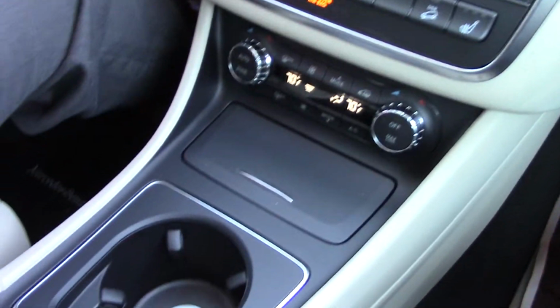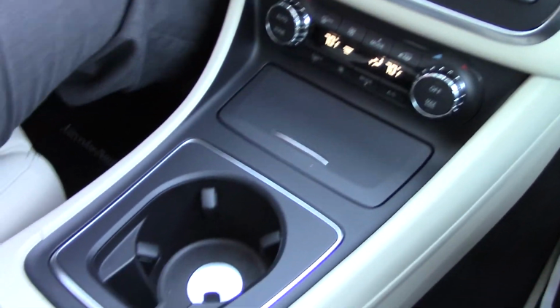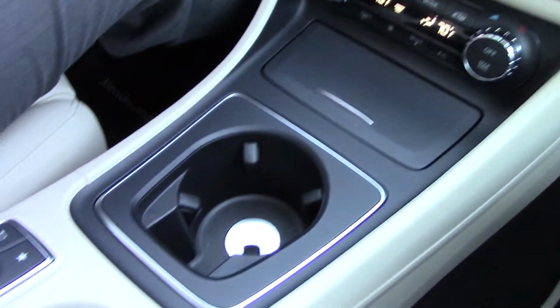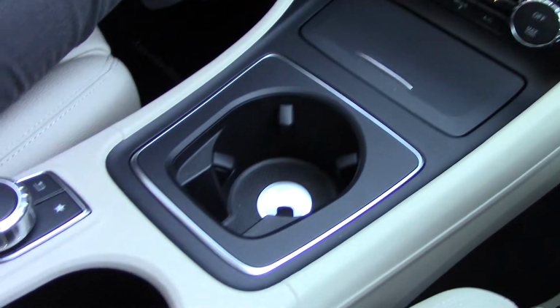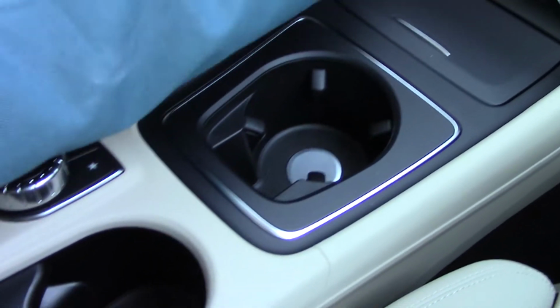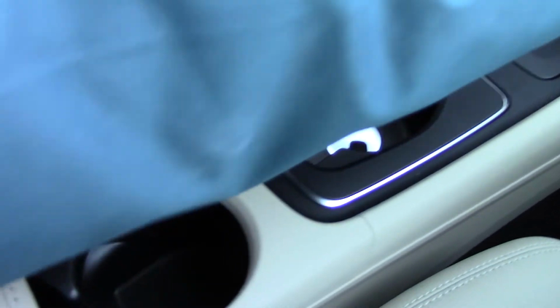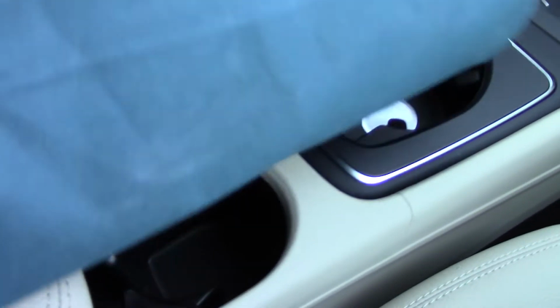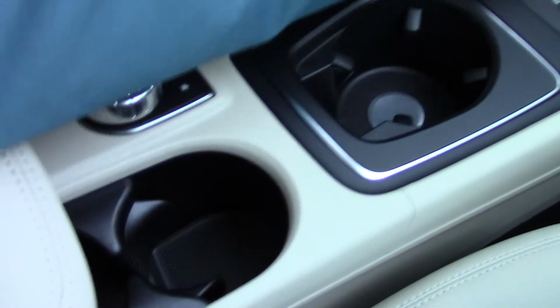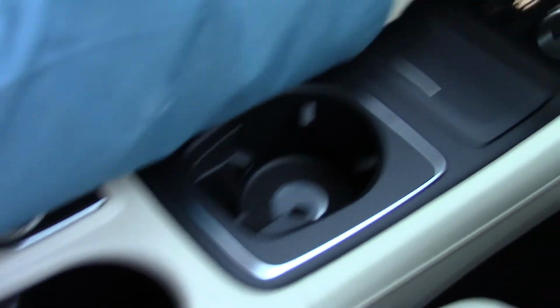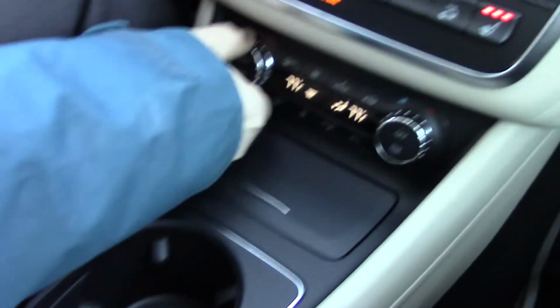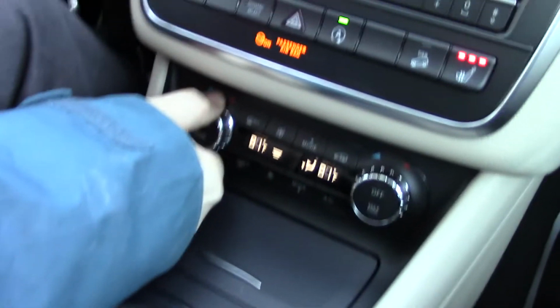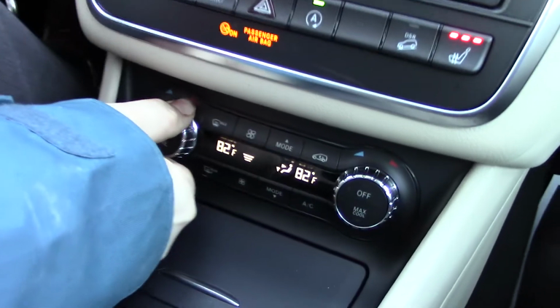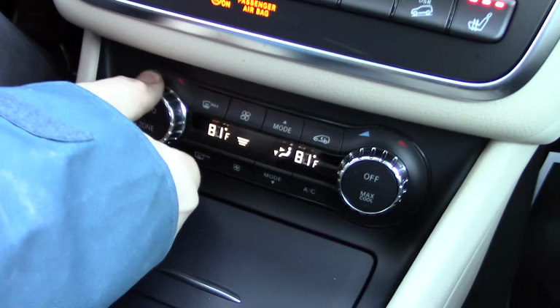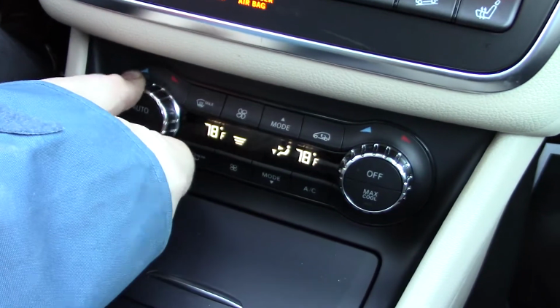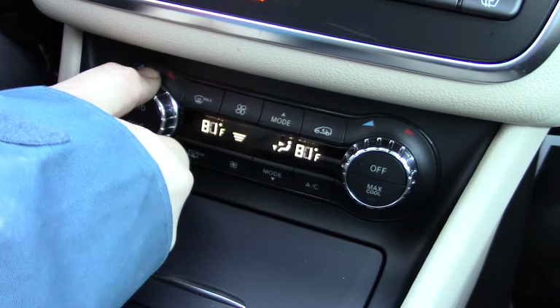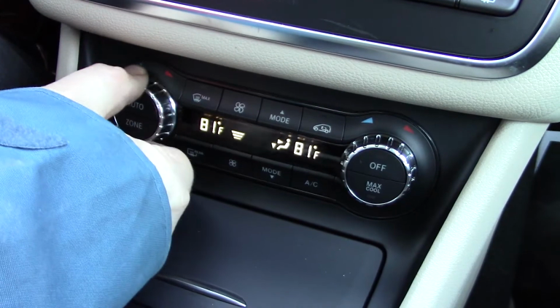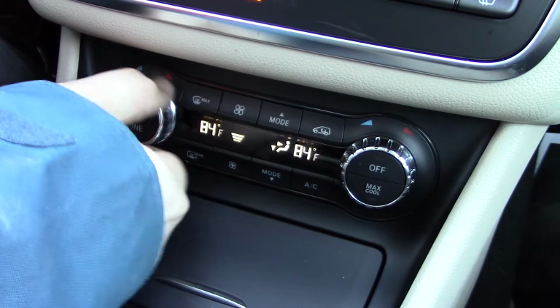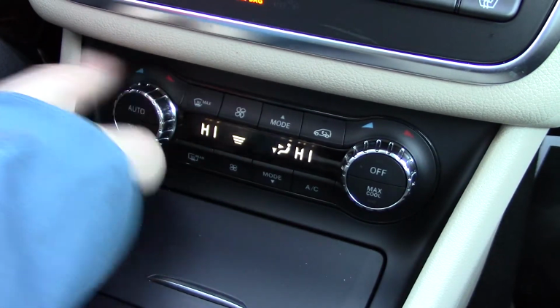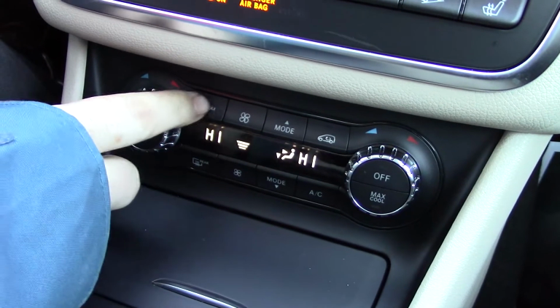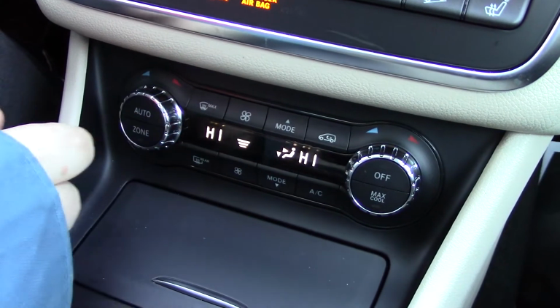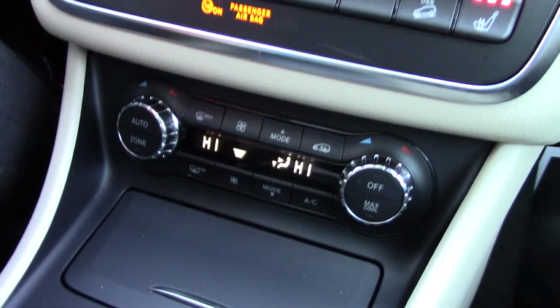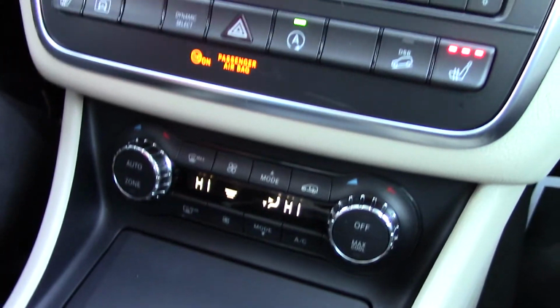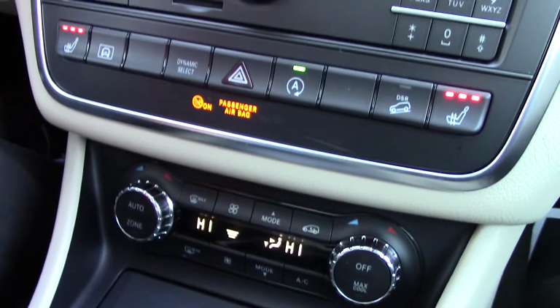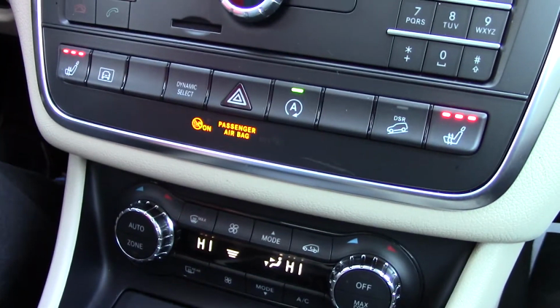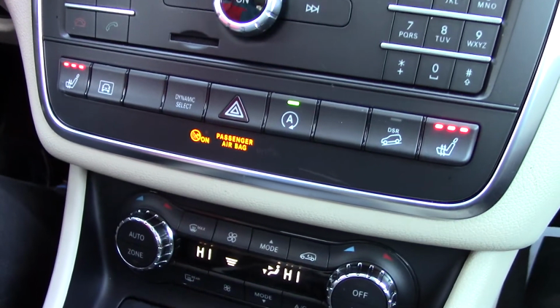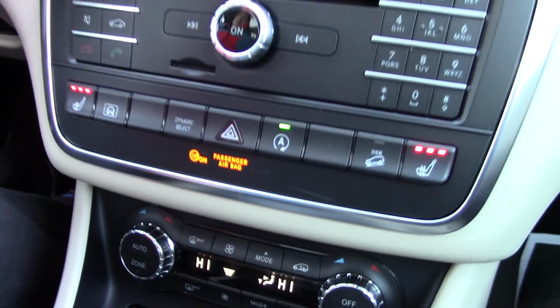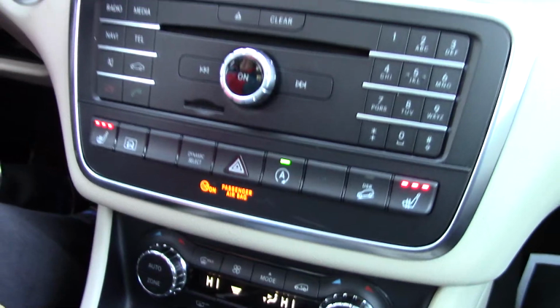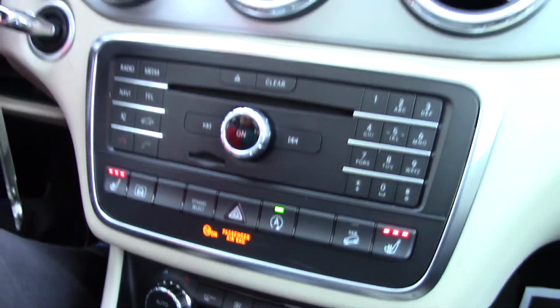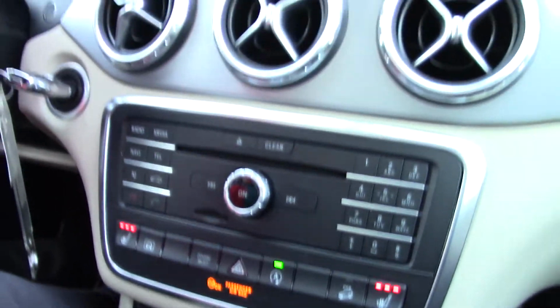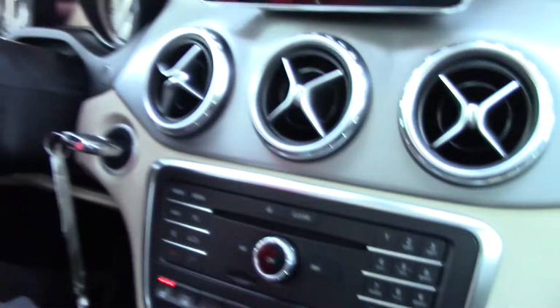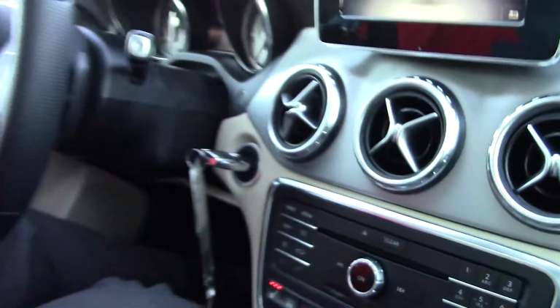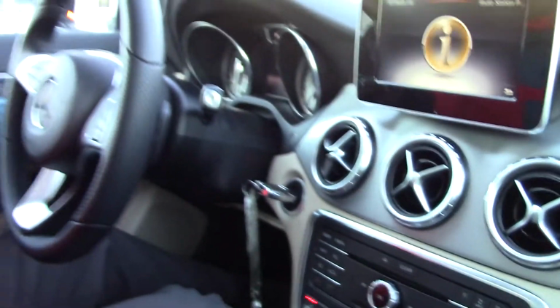Inside it's nice and warm with the heated seats. Let me turn the temperature up — it's got dual climate control, as you can see. I'll put some heat in here because it is like 10 degrees out today here in Scarborough.